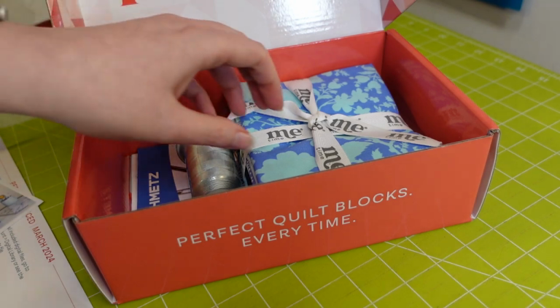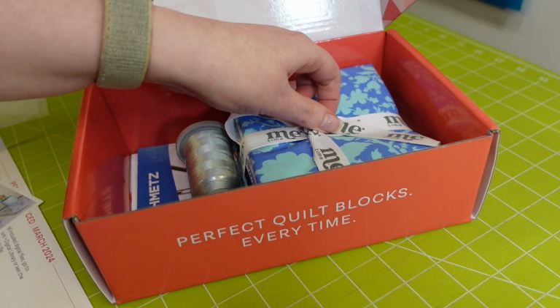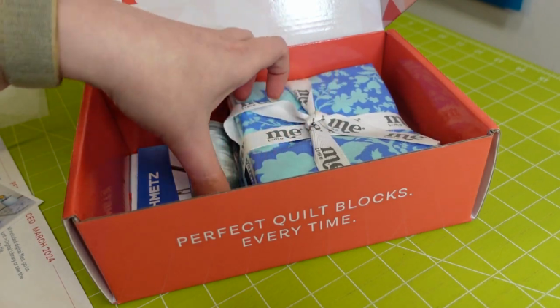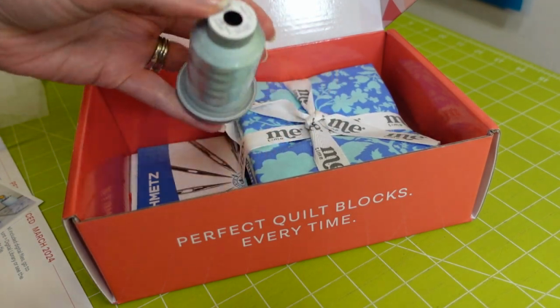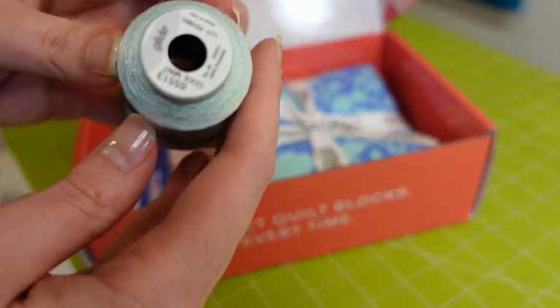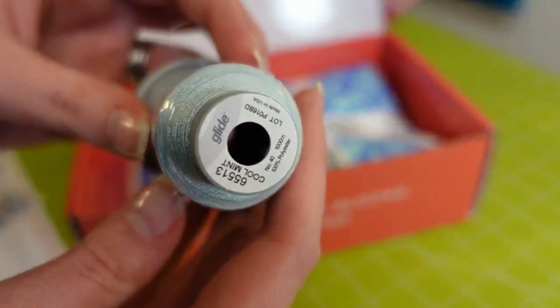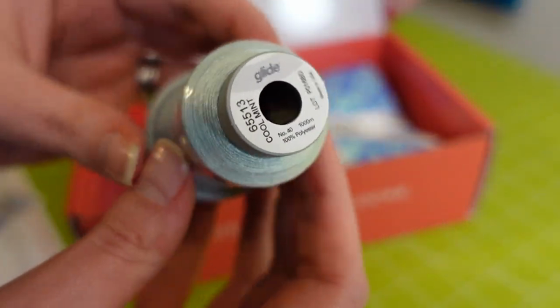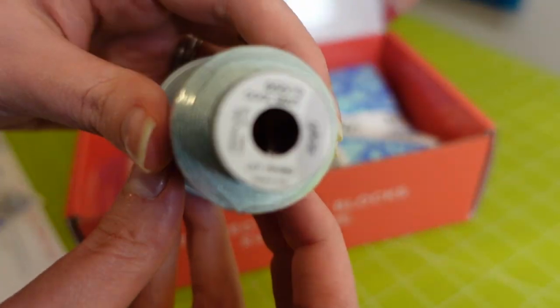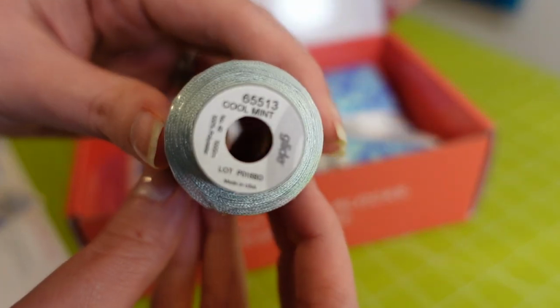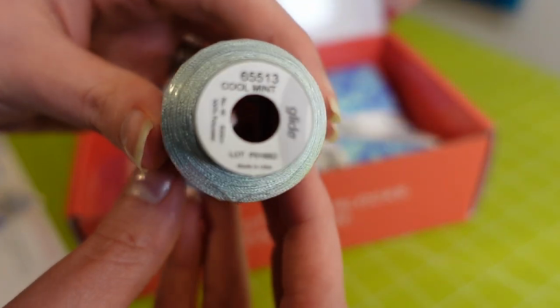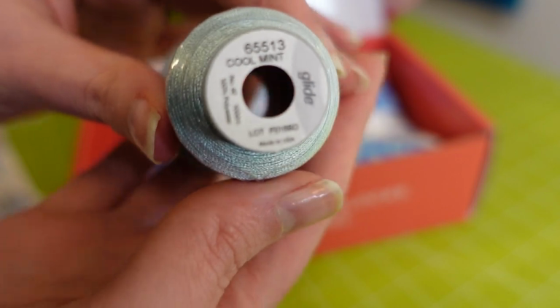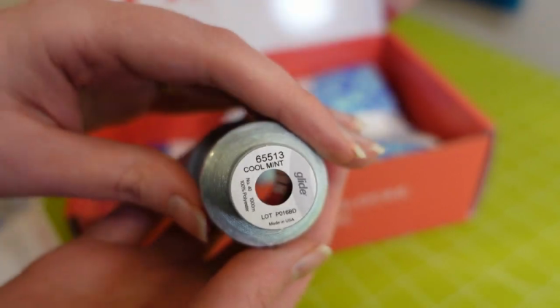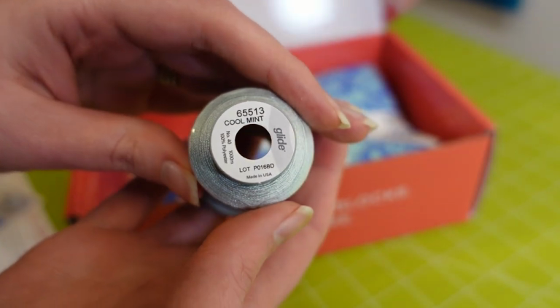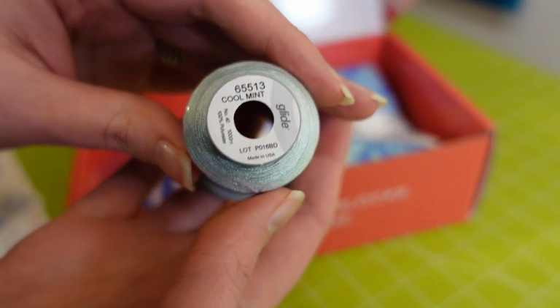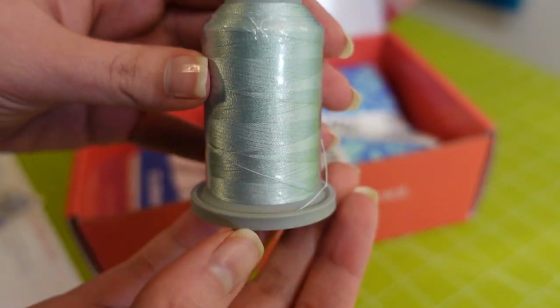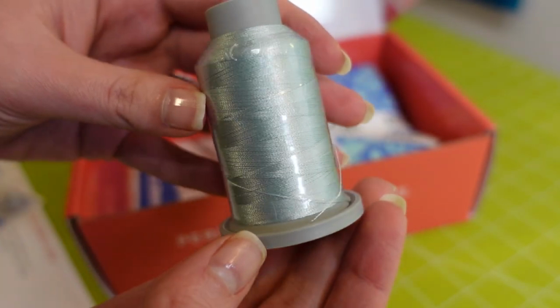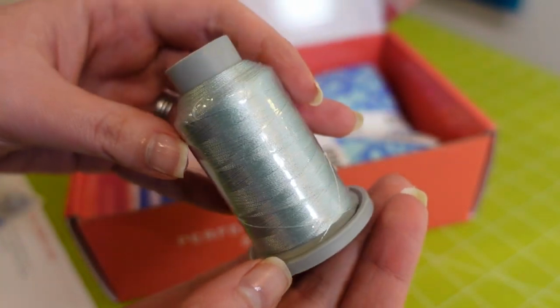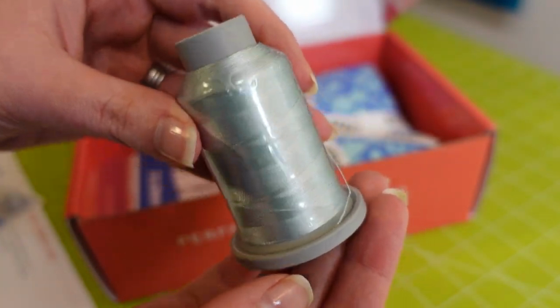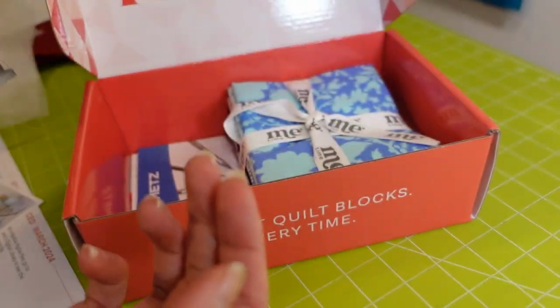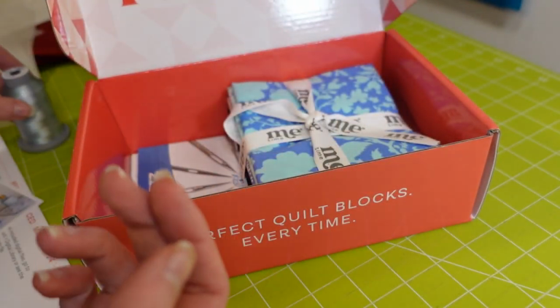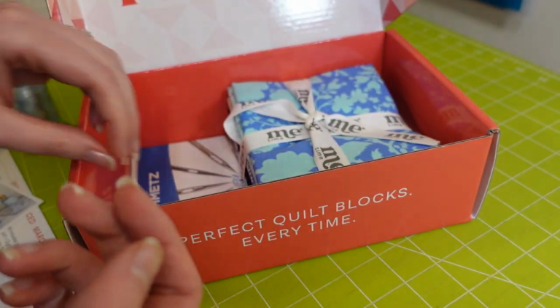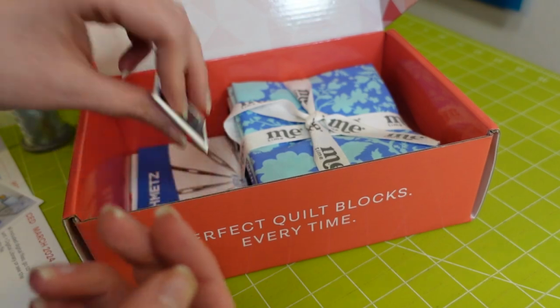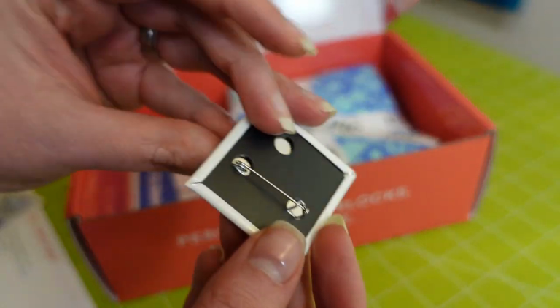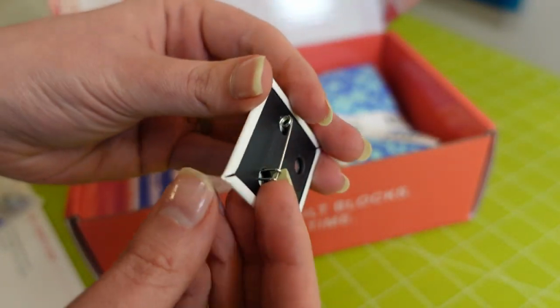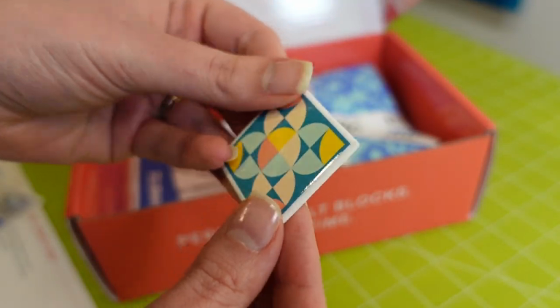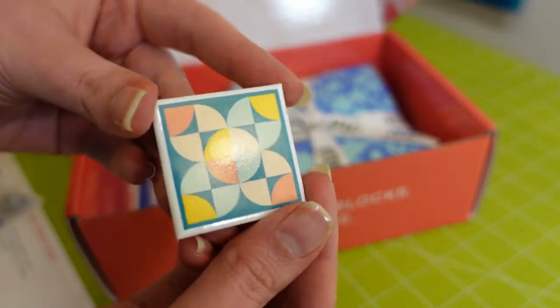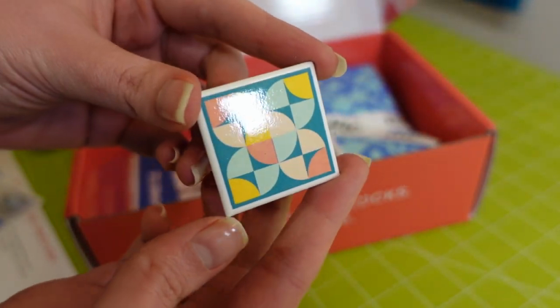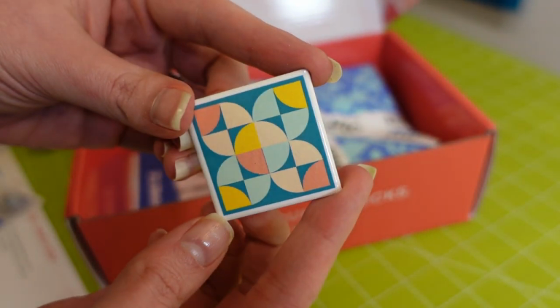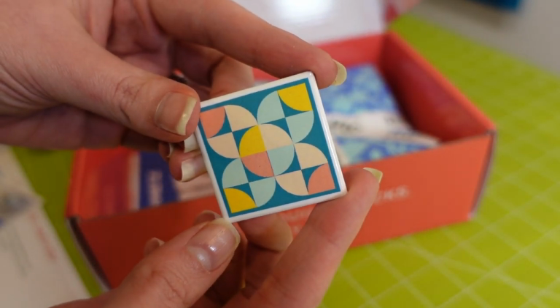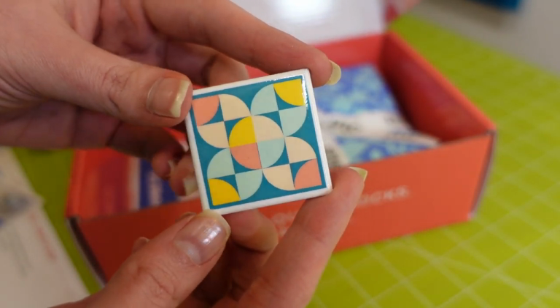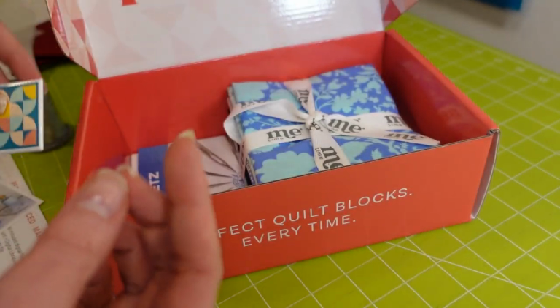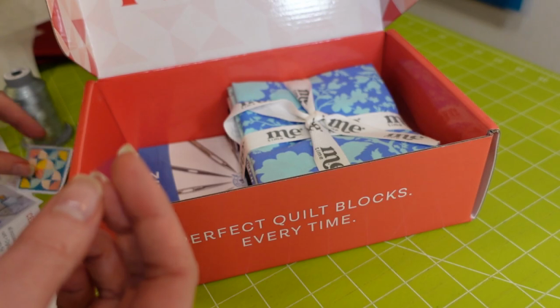Maybe it'll open up later in the summer. Then we have the Glide thread in Cool Mint — this is my favorite thread for the embroidery machine and my favorite for quilting. Love this stuff. And we have a little pin here with our drunkard's path block.